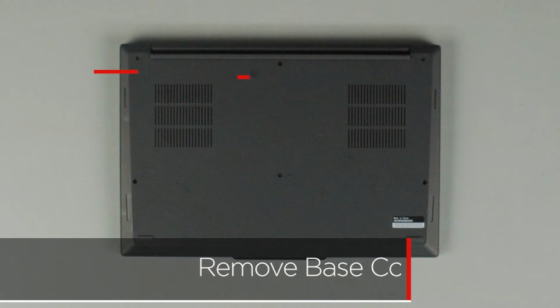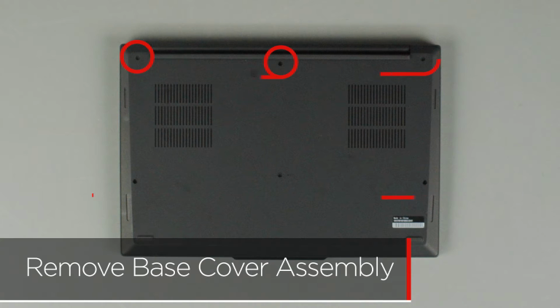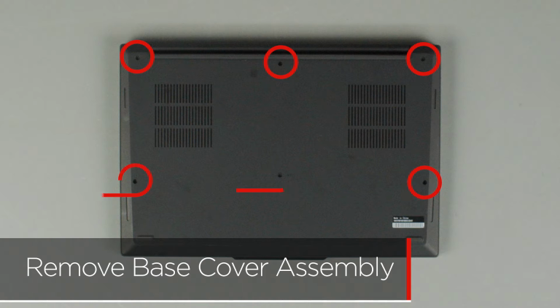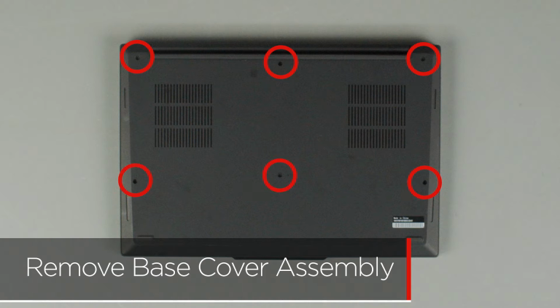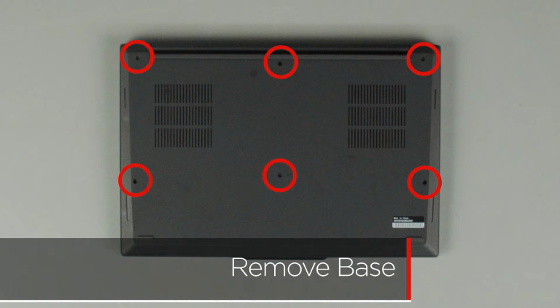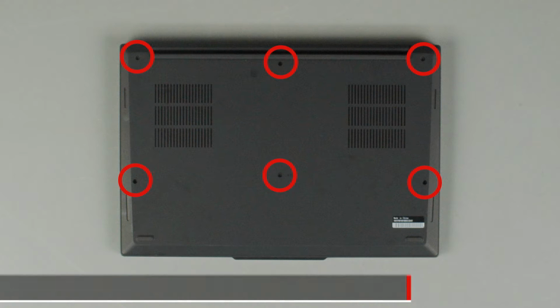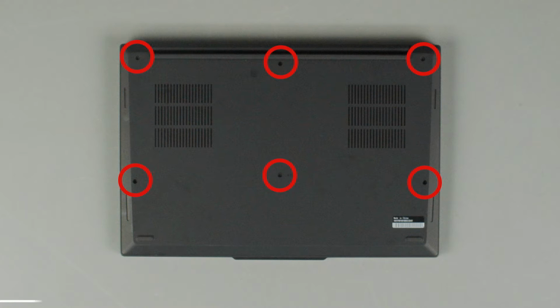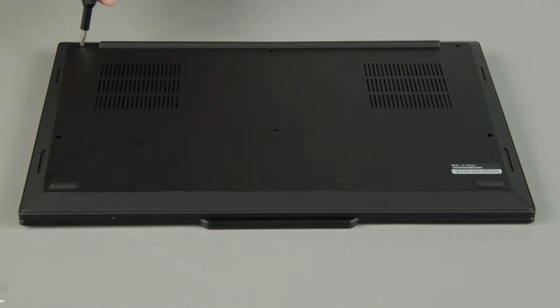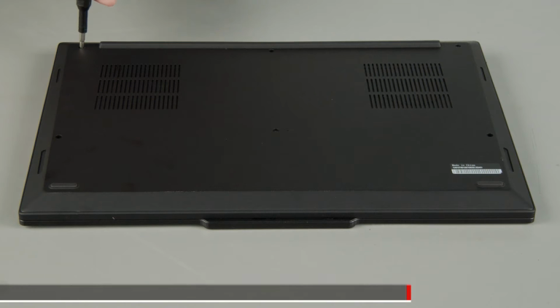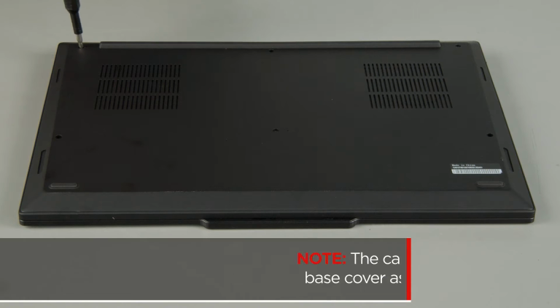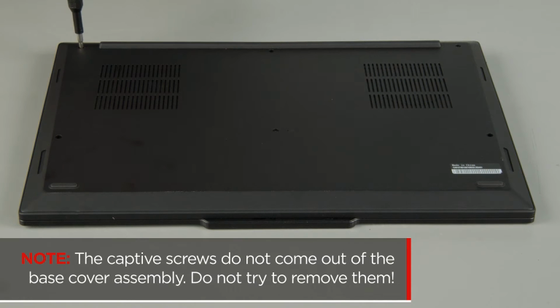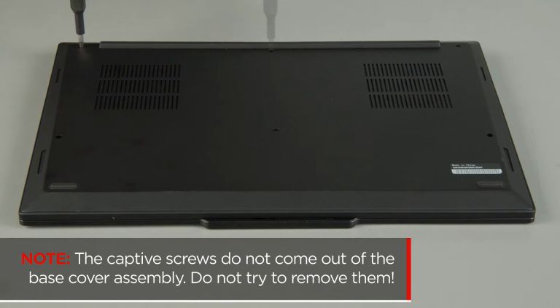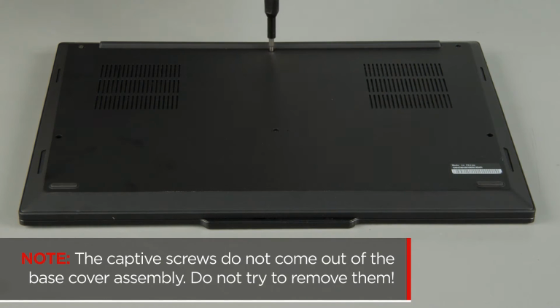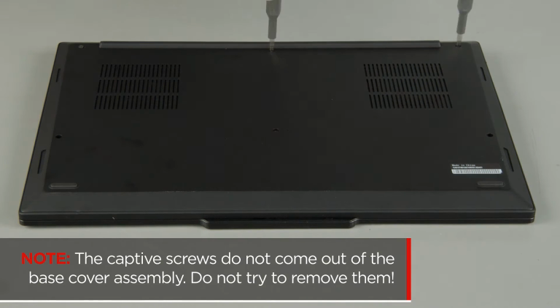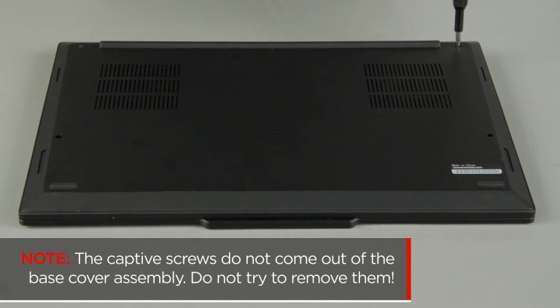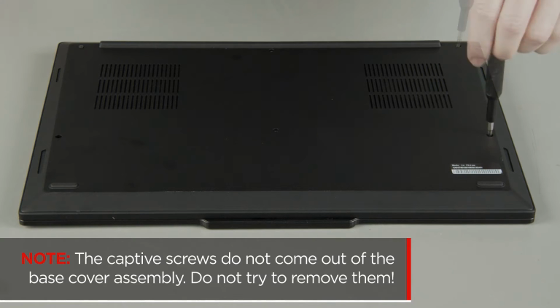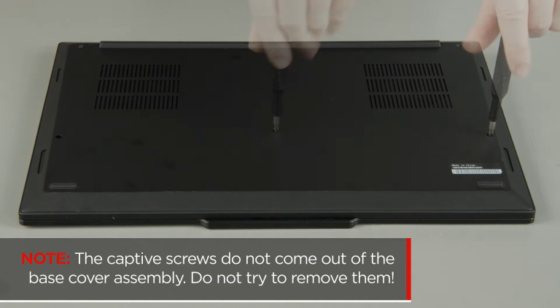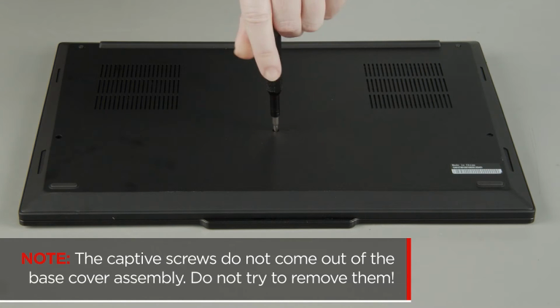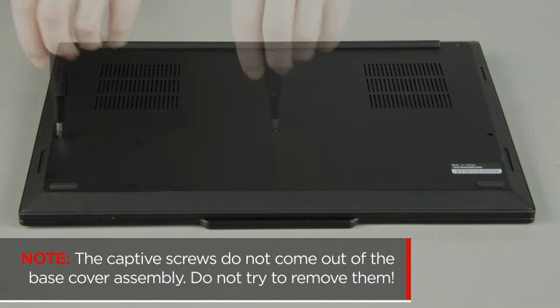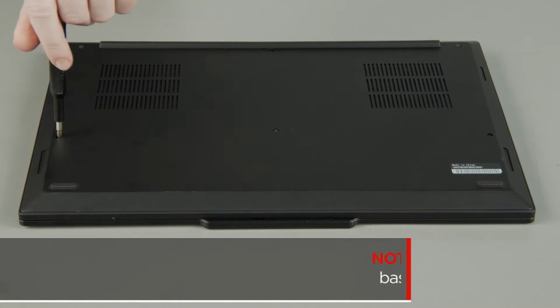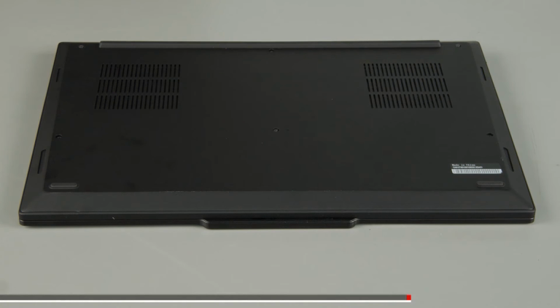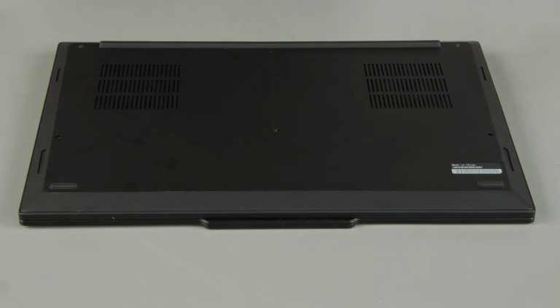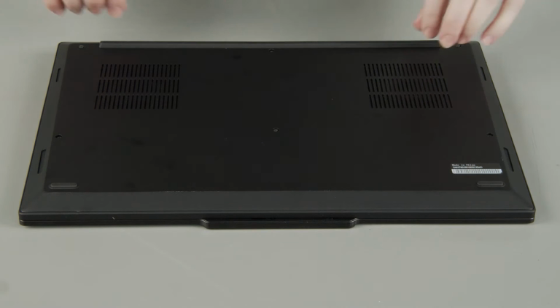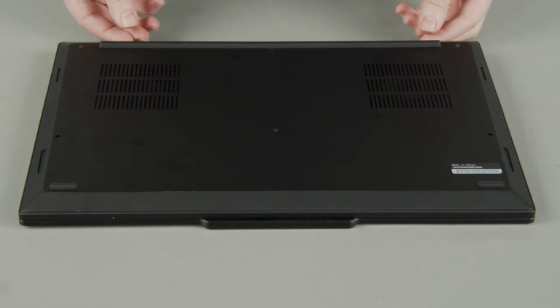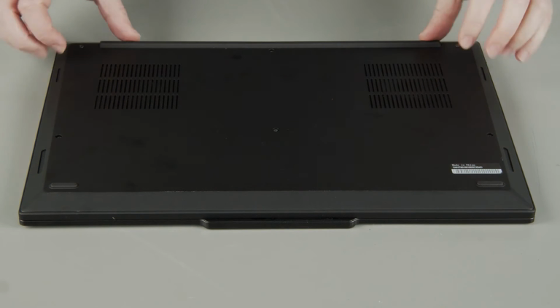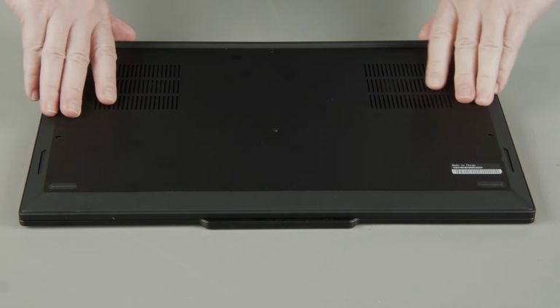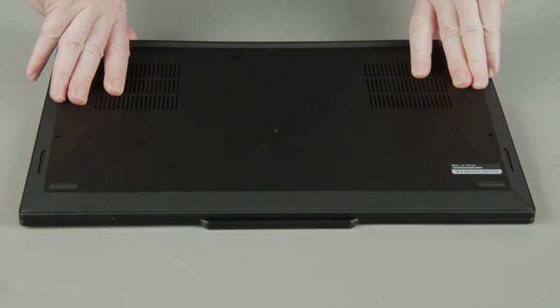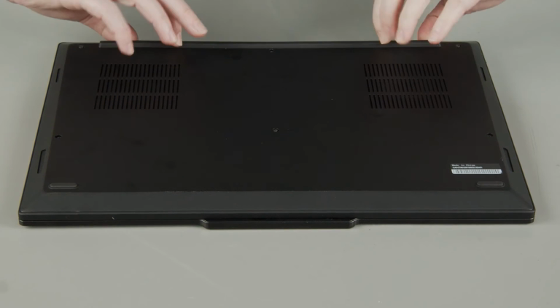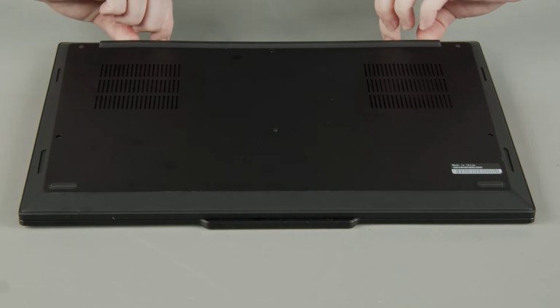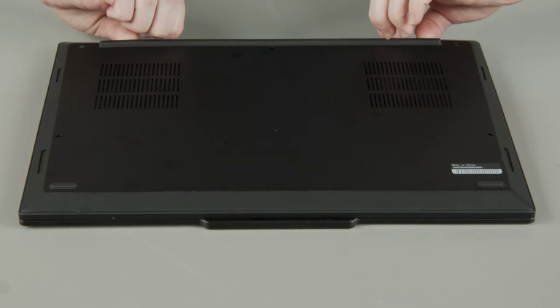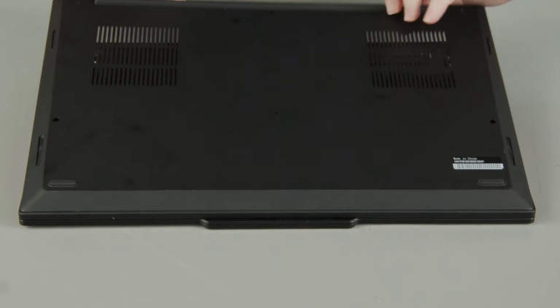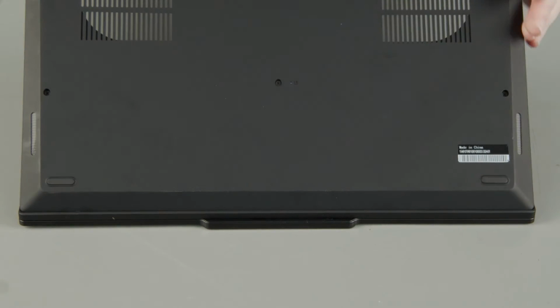Loosen the six captive screws on the bottom of the system. The captive screws do not come out of the base cover assembly — do not try to remove them. Lift the cover near the hinges to release the clips and remove the cover from the system.